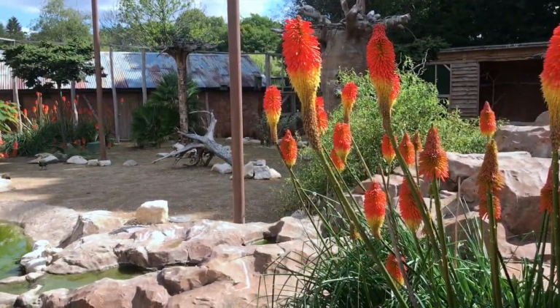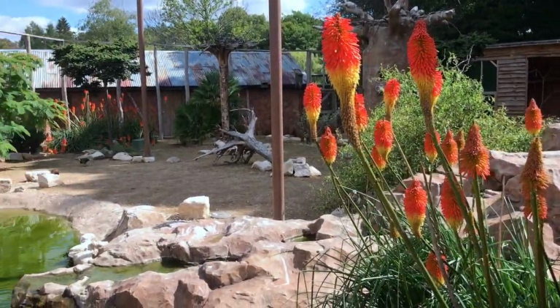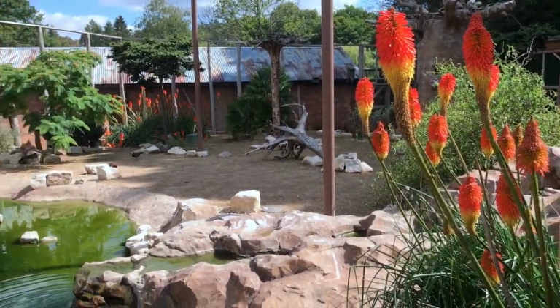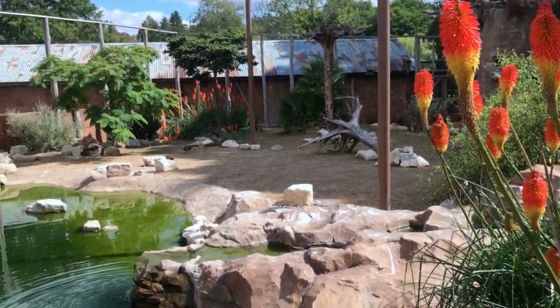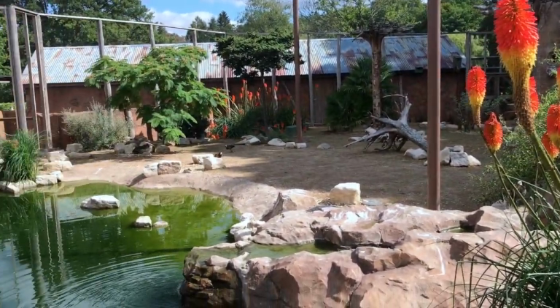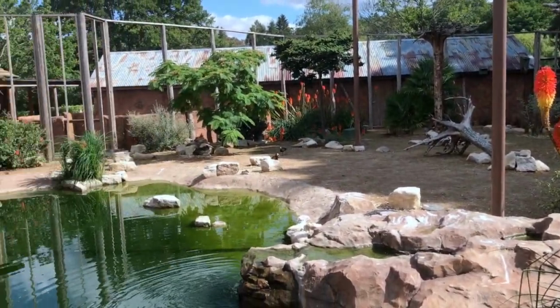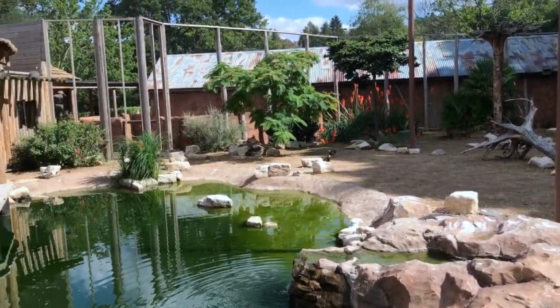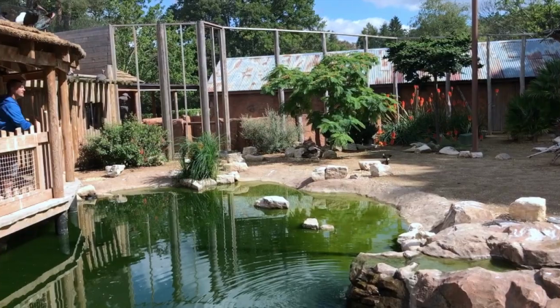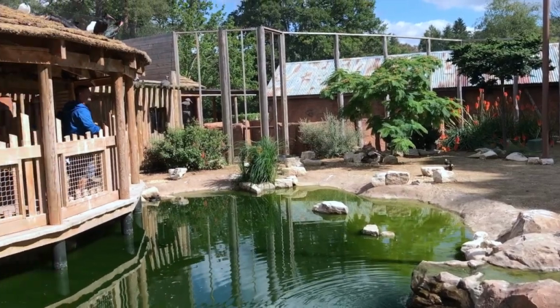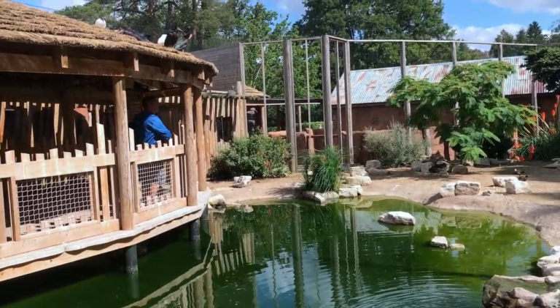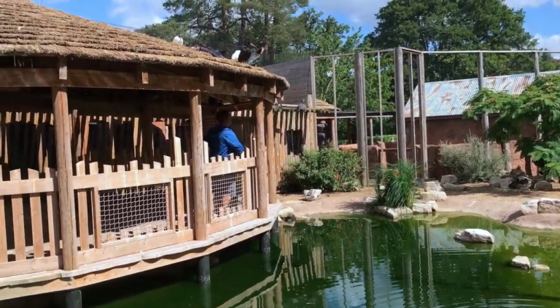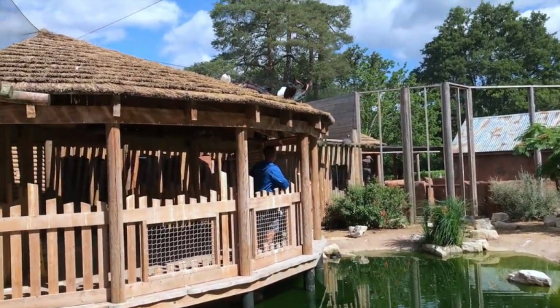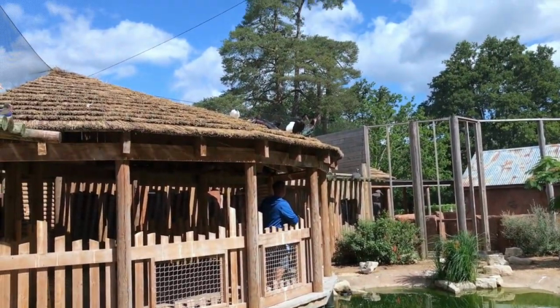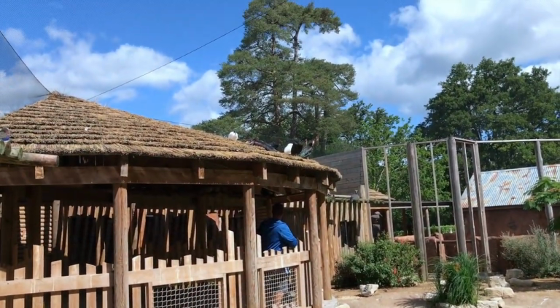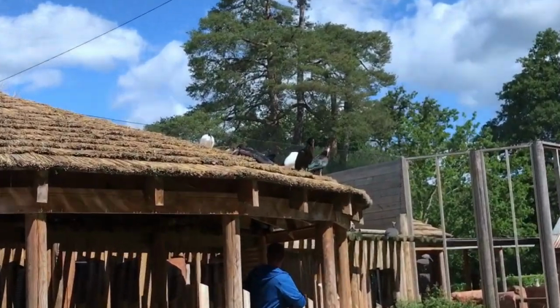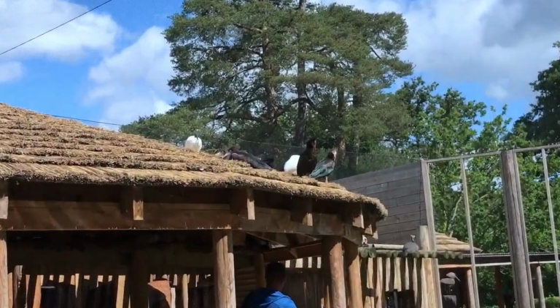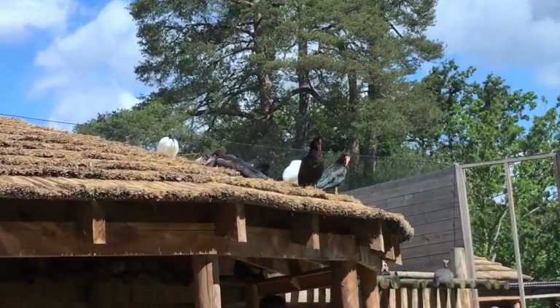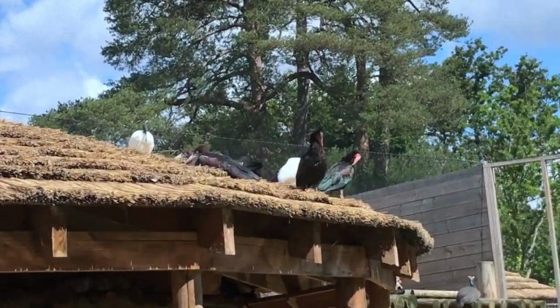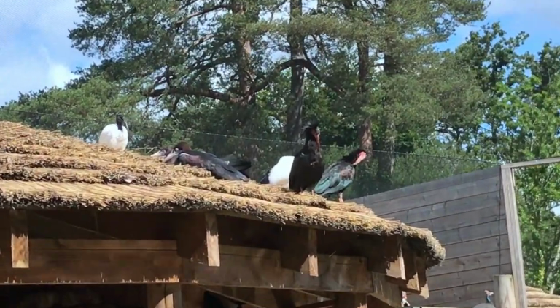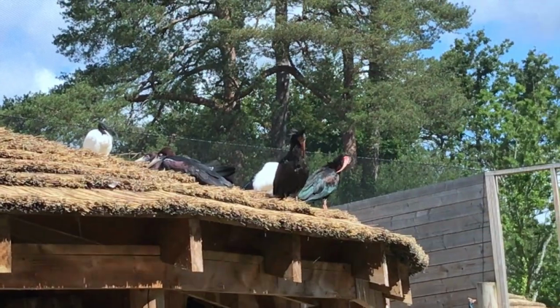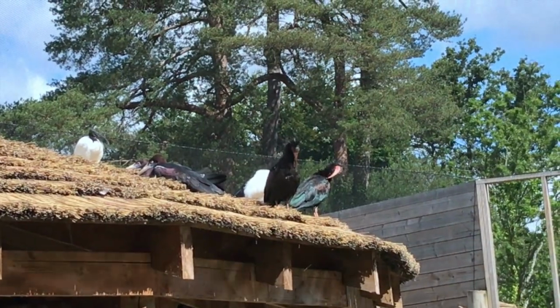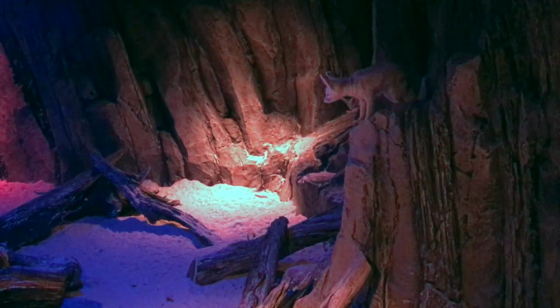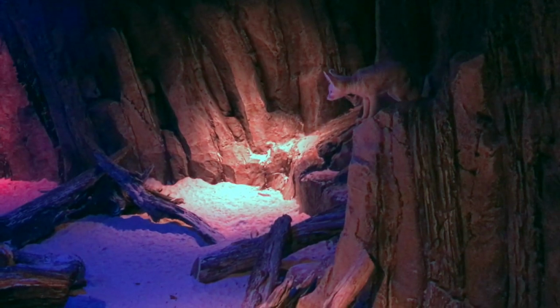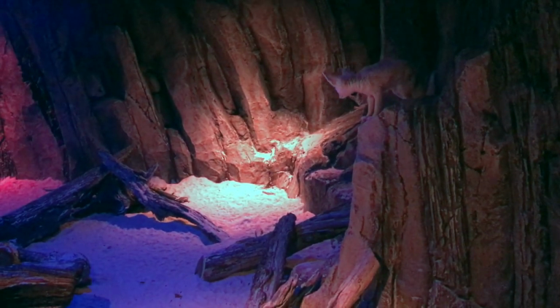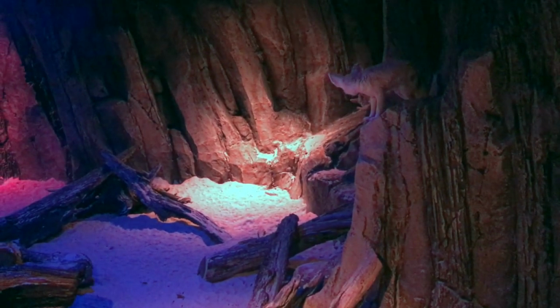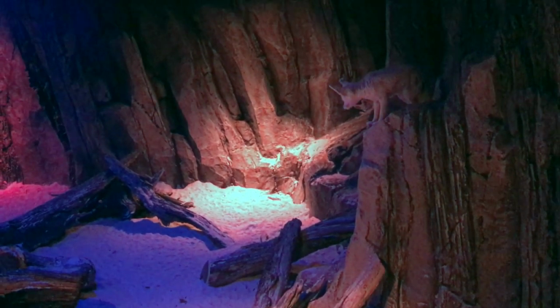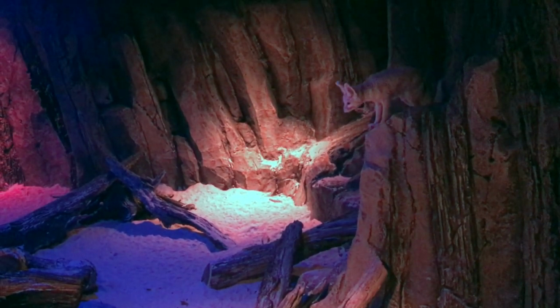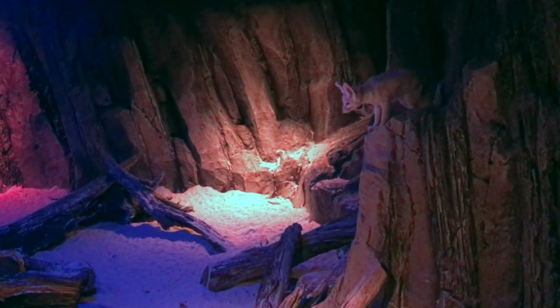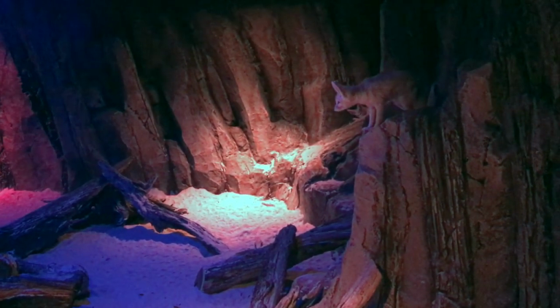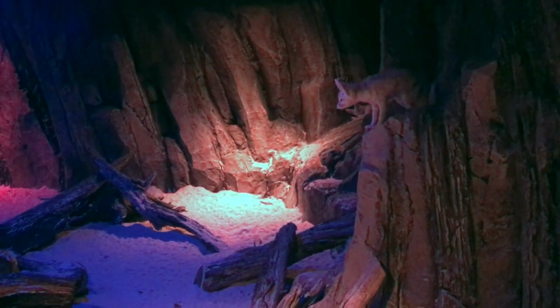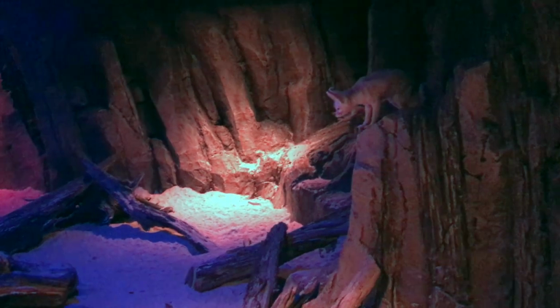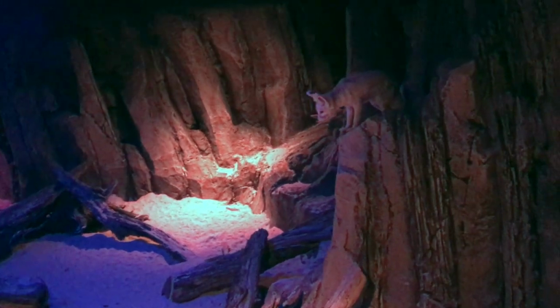This was a lovely new wildlife area we hadn't seen before. It does seem that Peppa Pig World keeps expanding and there looks to be new rides coming soon, but this was a really lovely addition — especially if your little ones love animals.